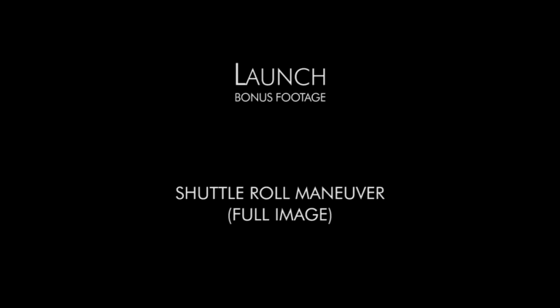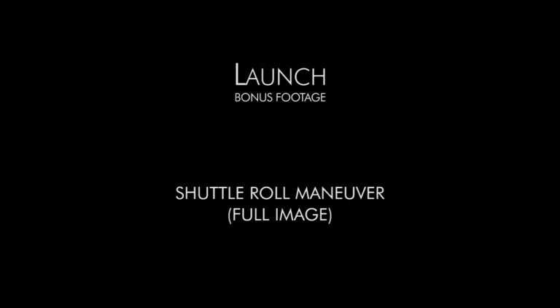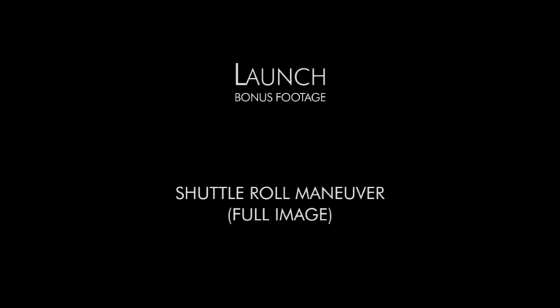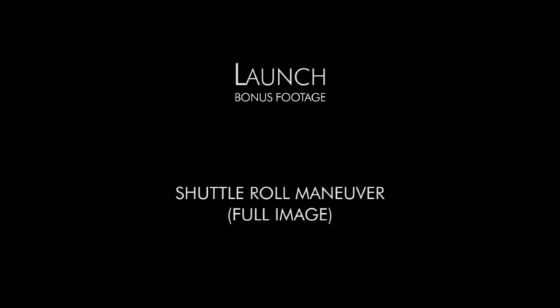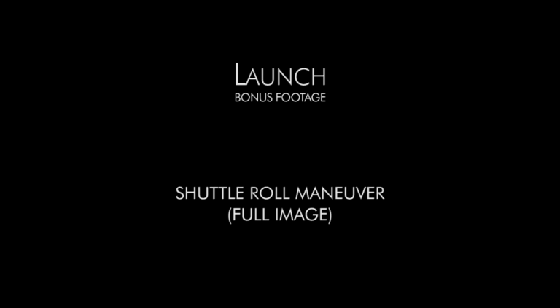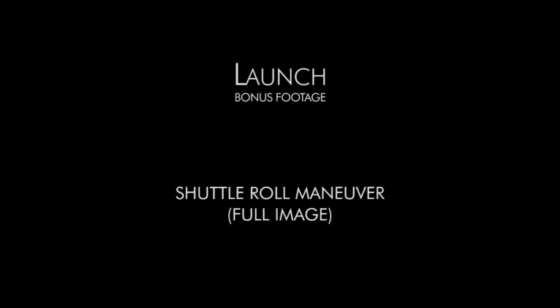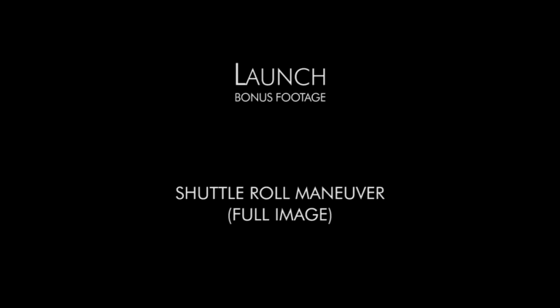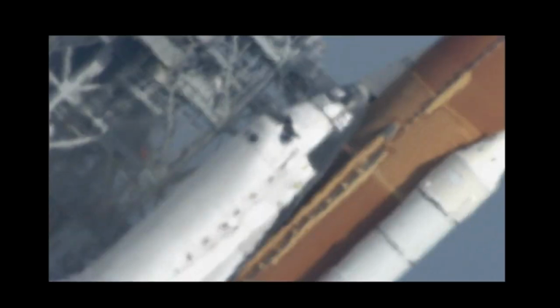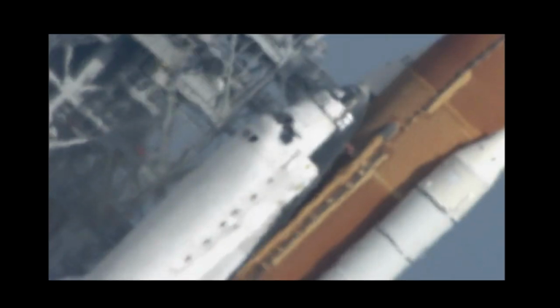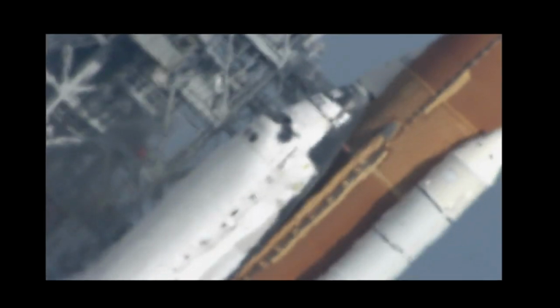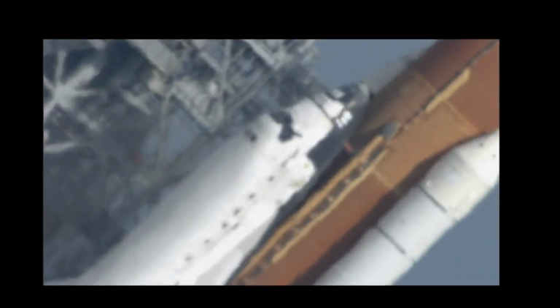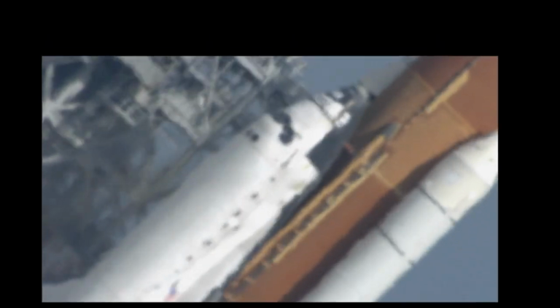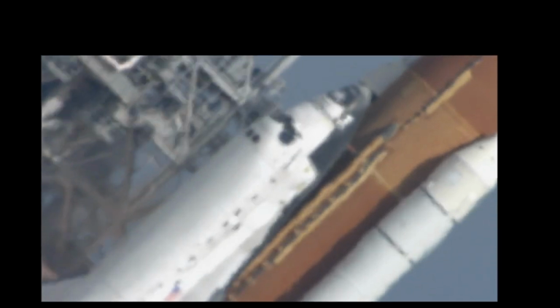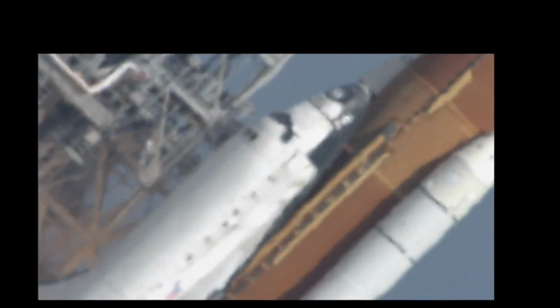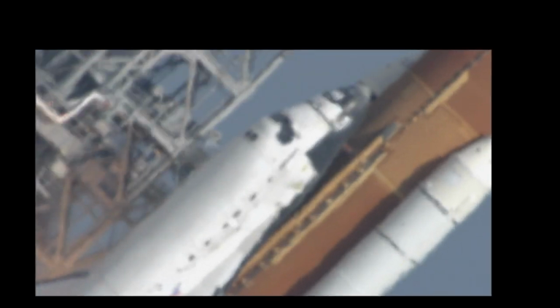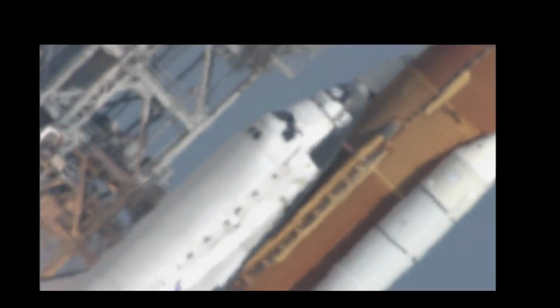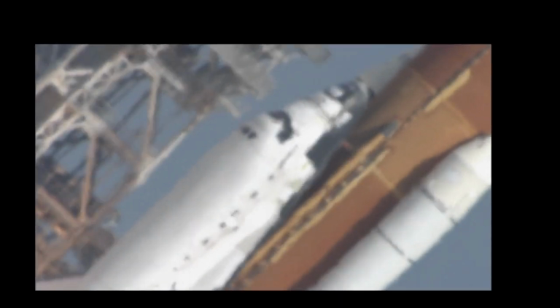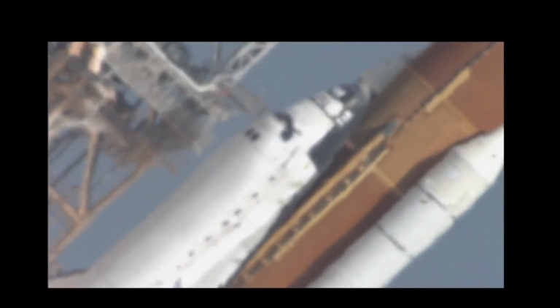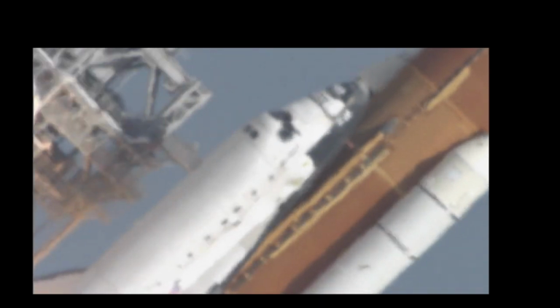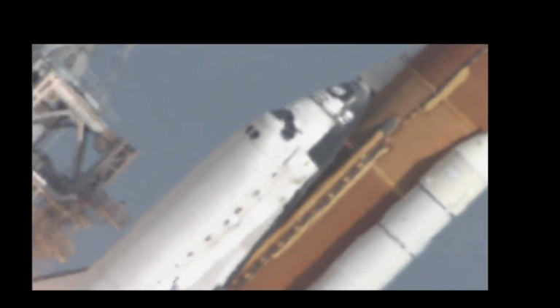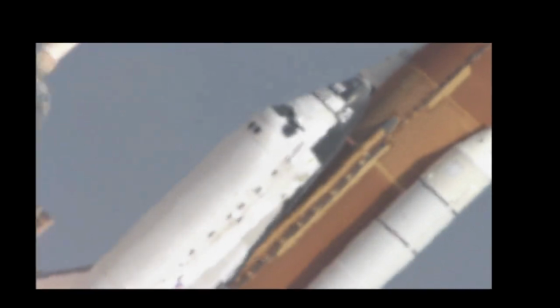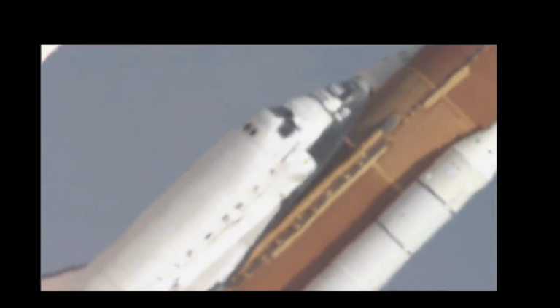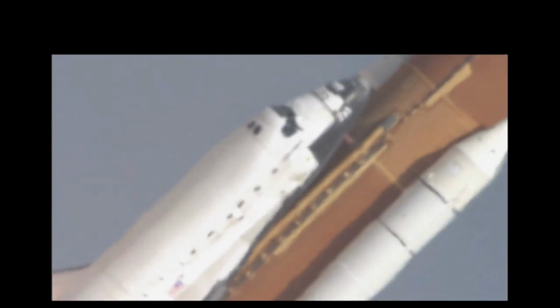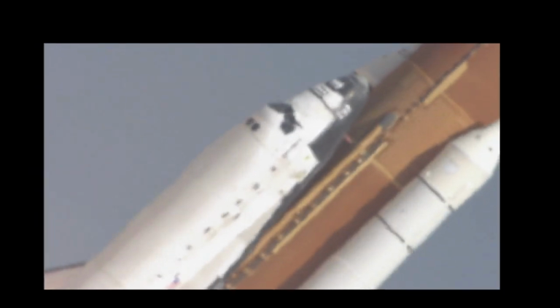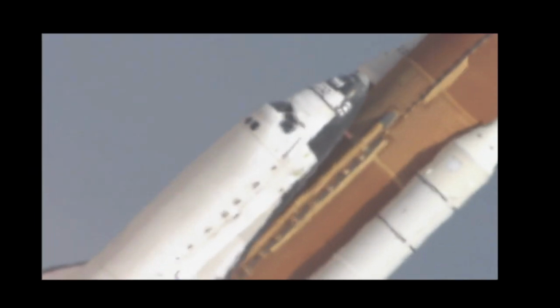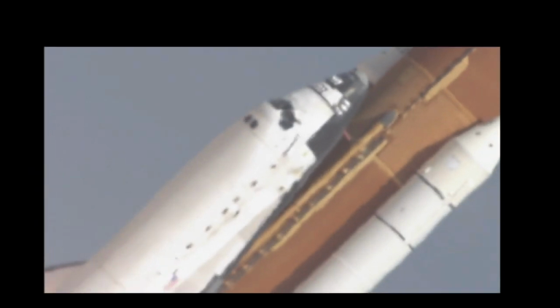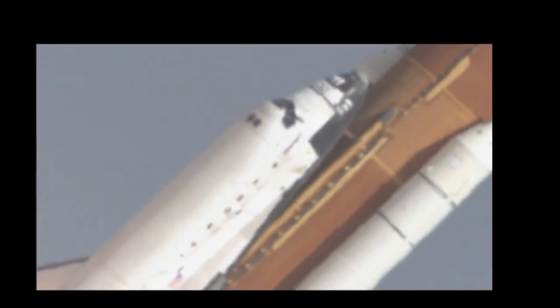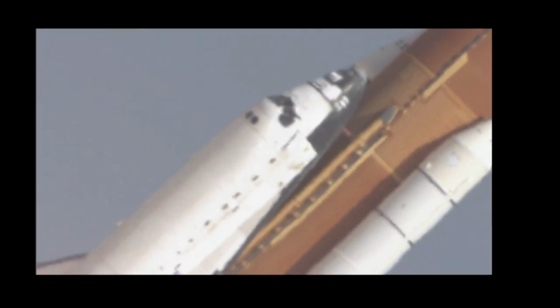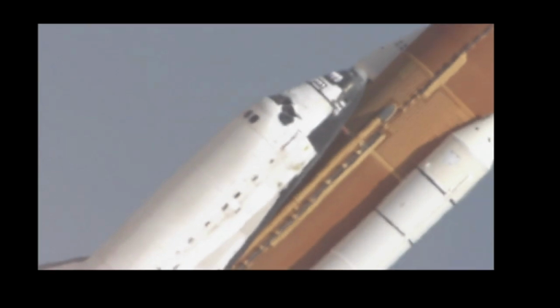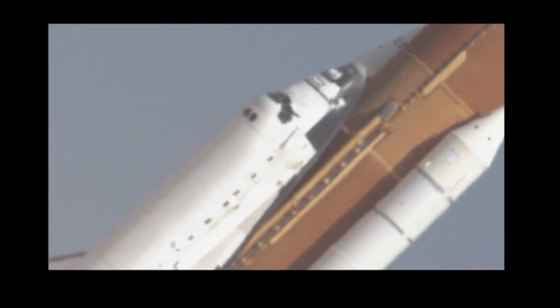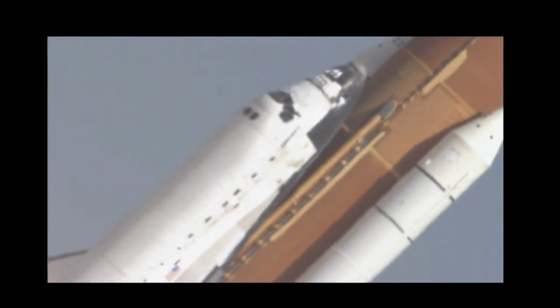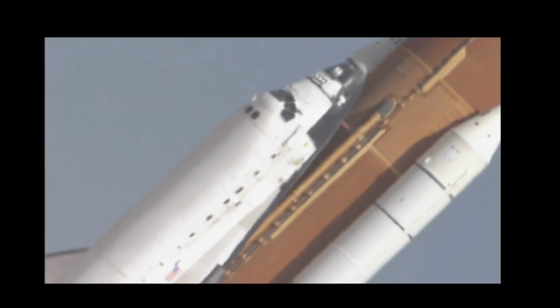Just before launch, about six seconds before launch, we fire up the main engines. Once they're all set to go, we light the solid rocket boosters. And once that happens, you know you're going flying.